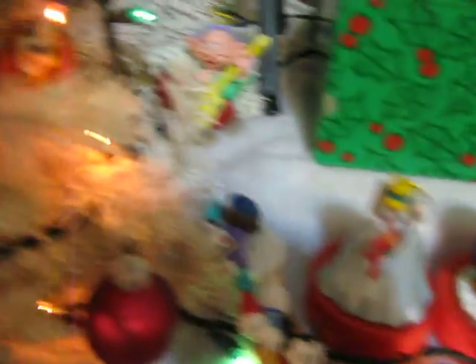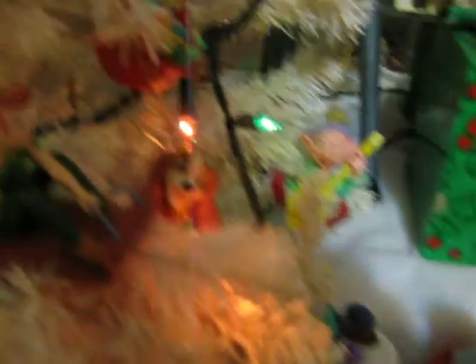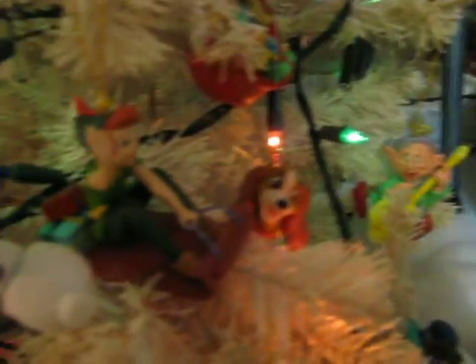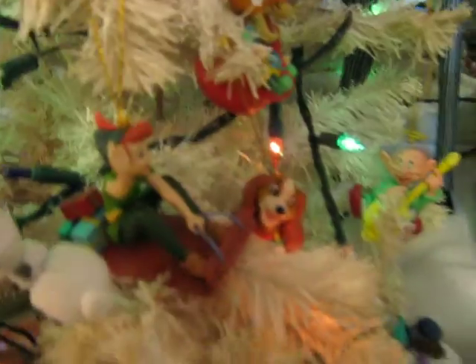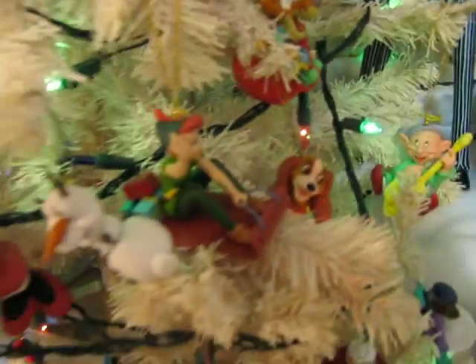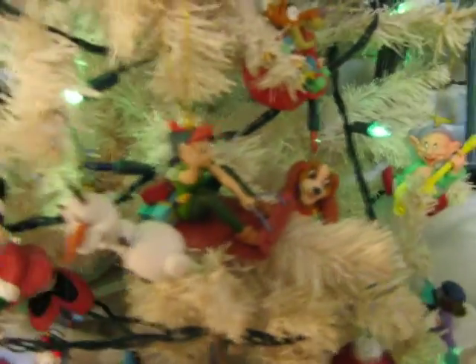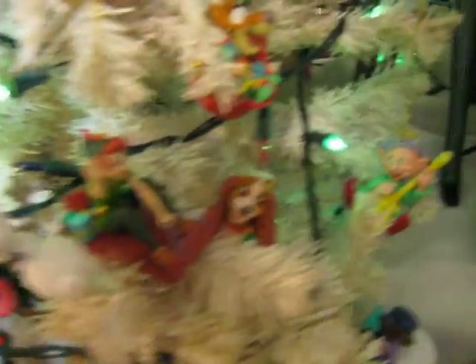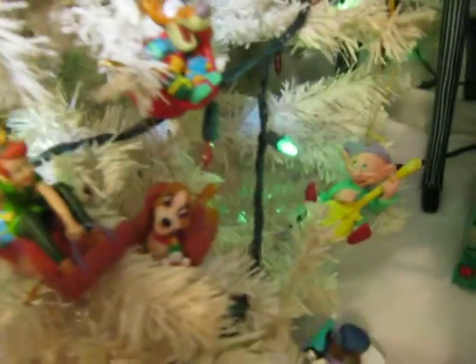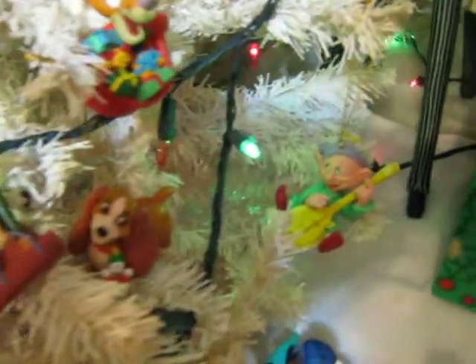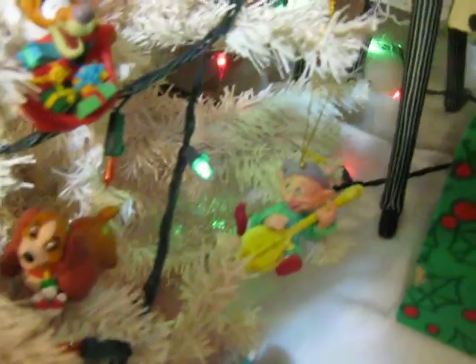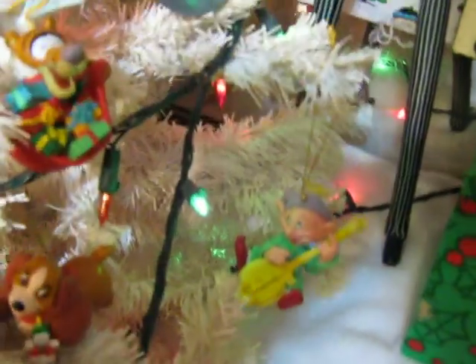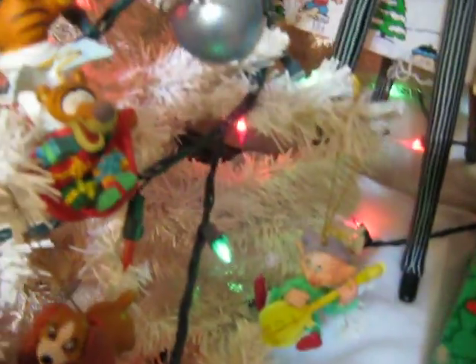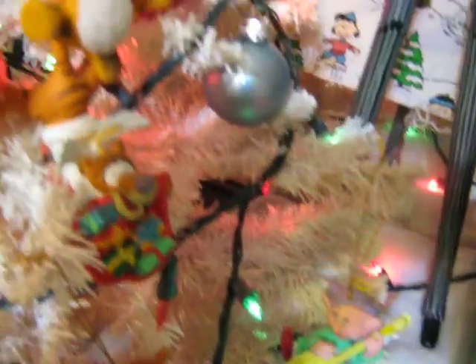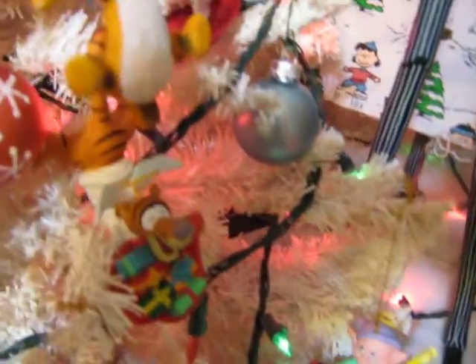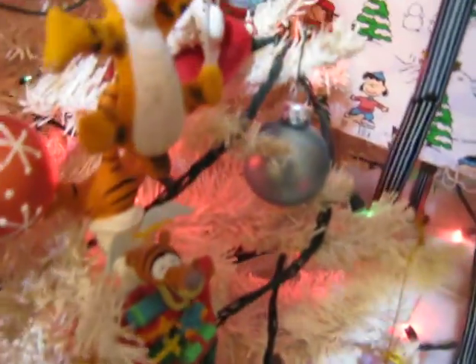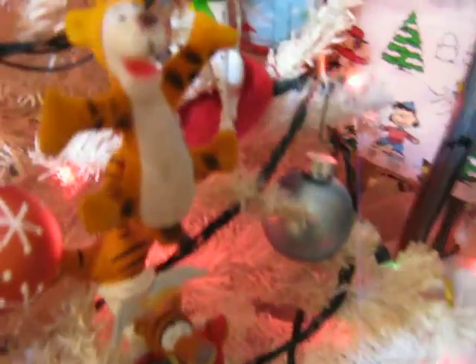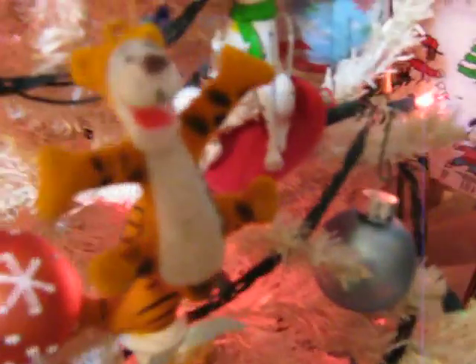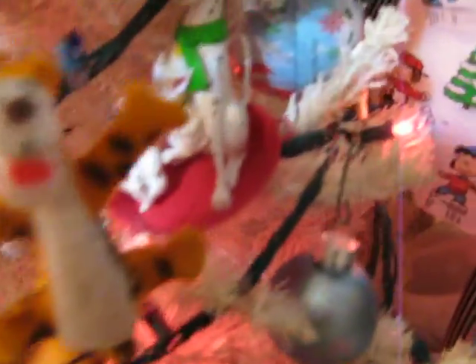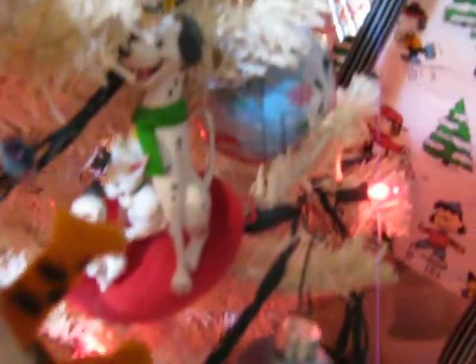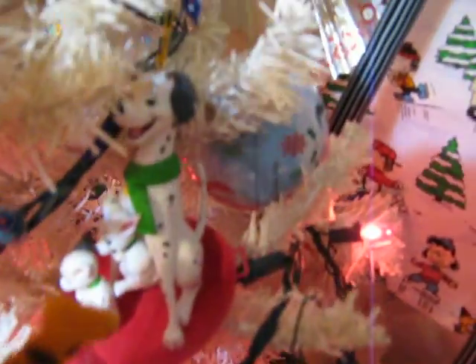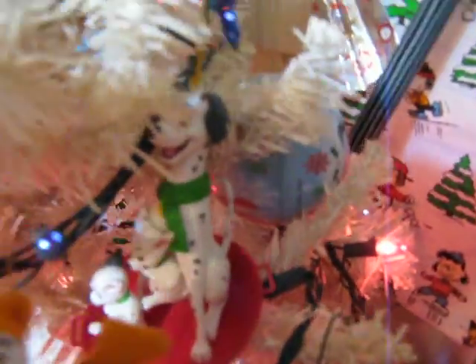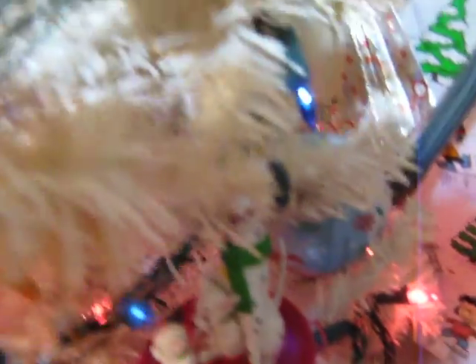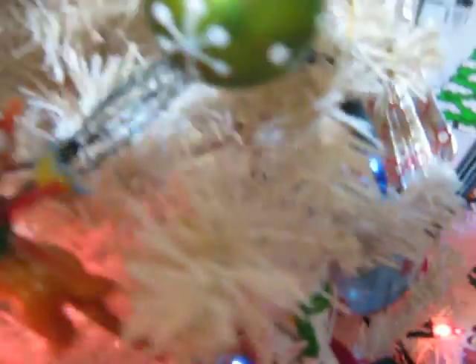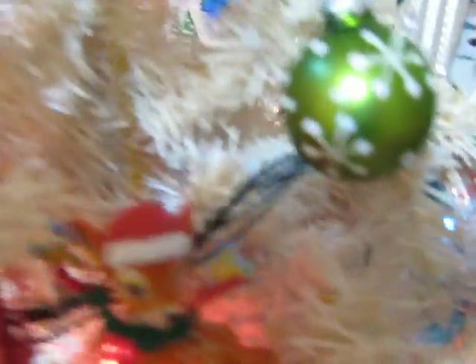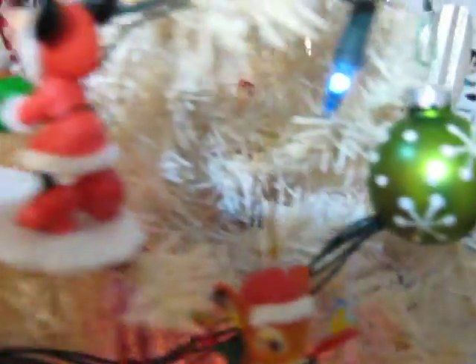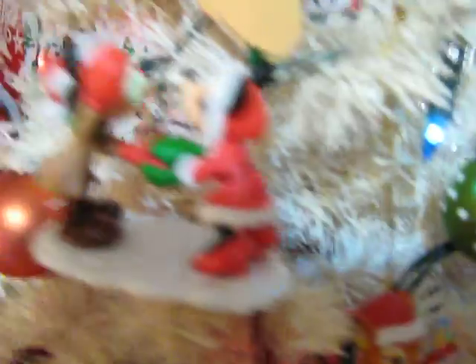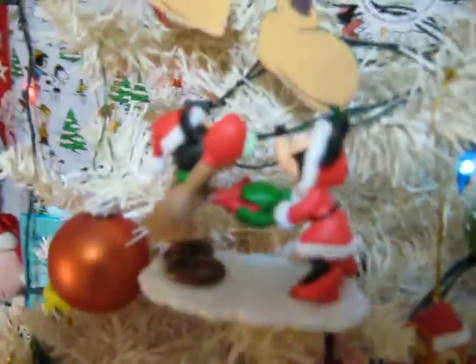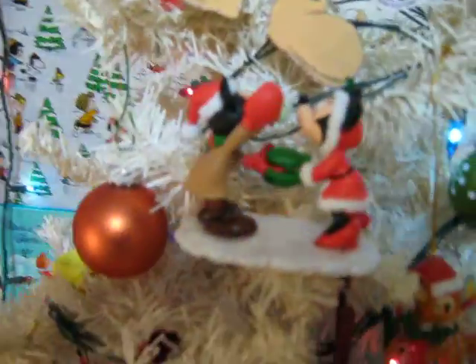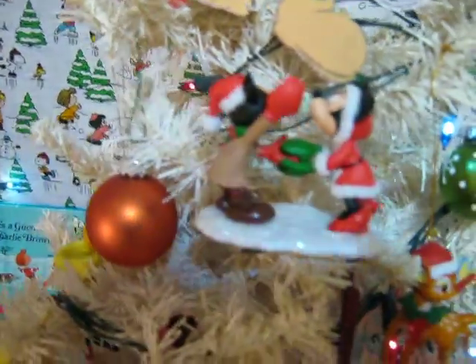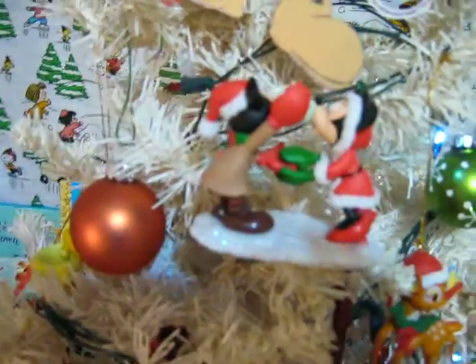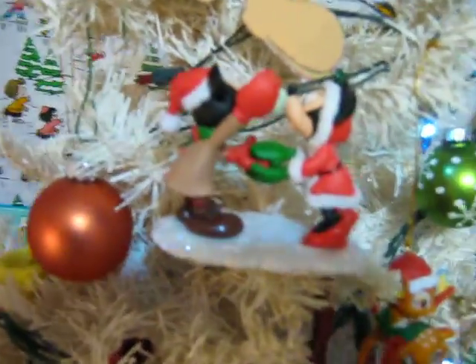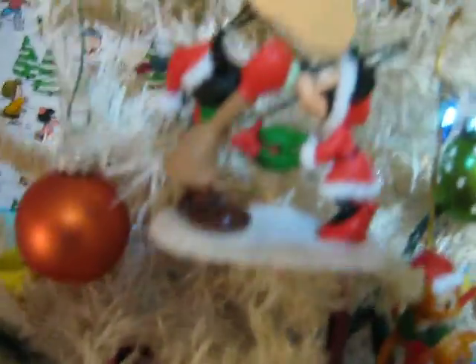And they're all over this tree here. Not all of these are Growlers, but most of them are.